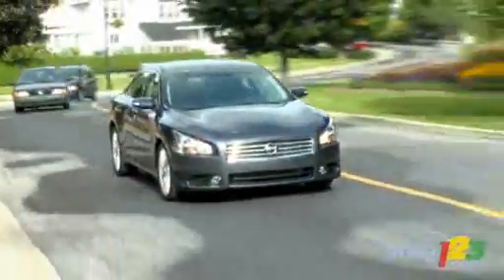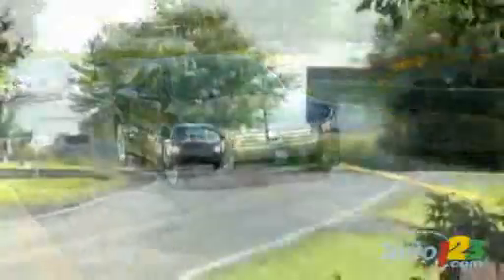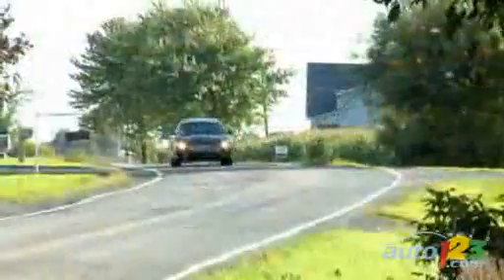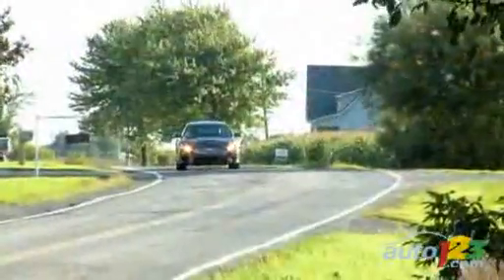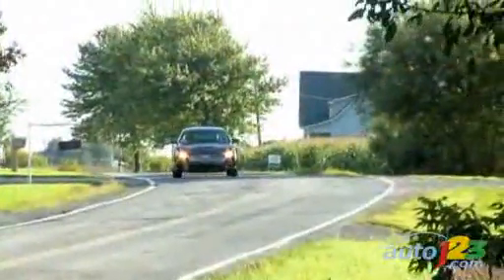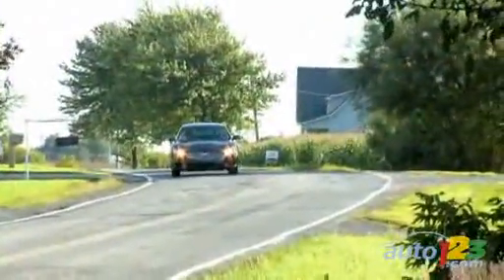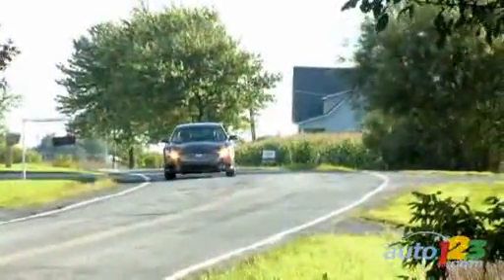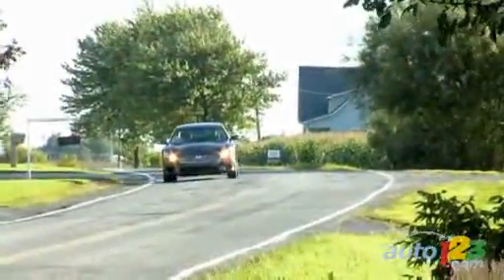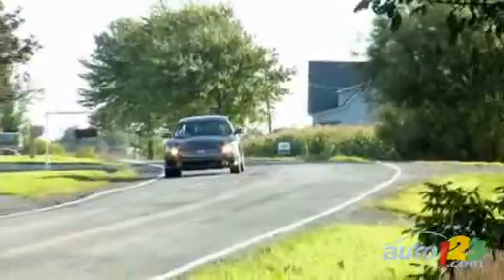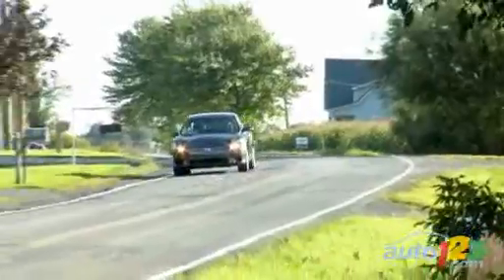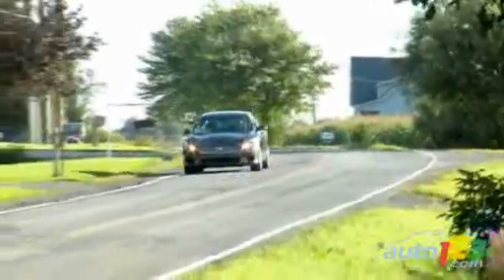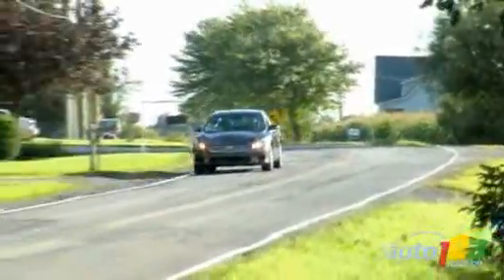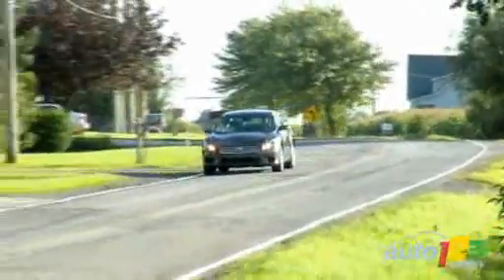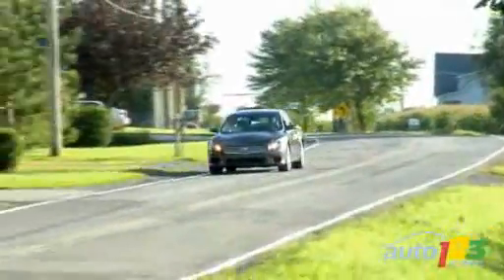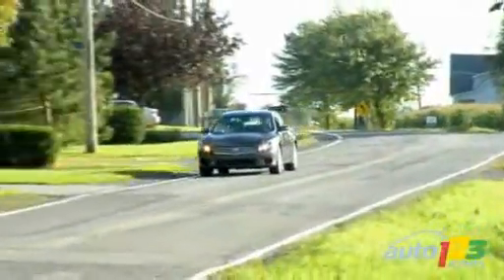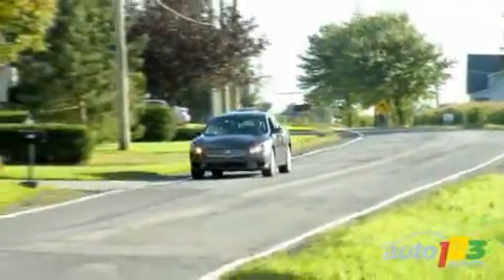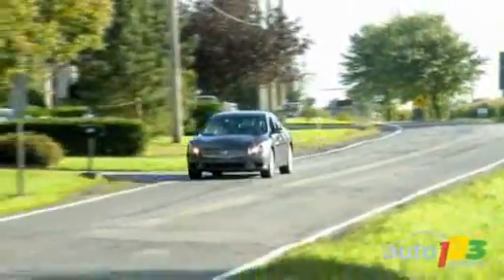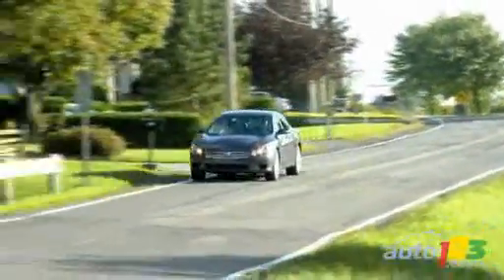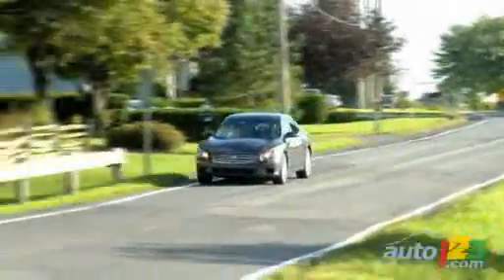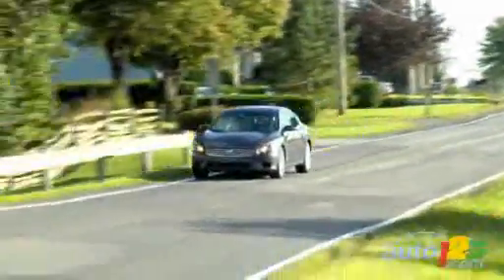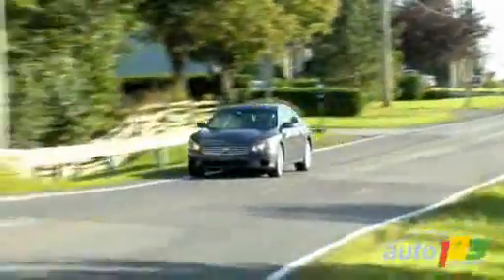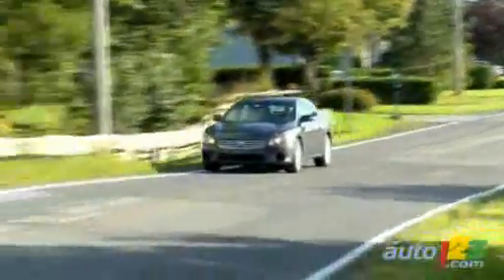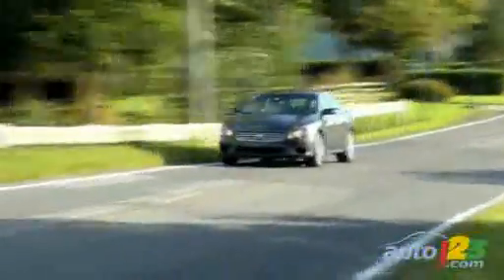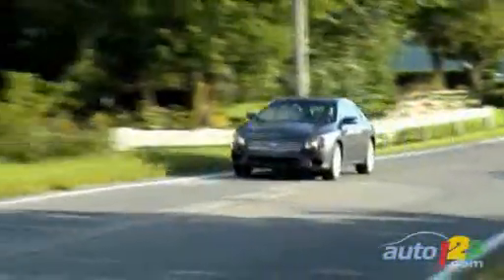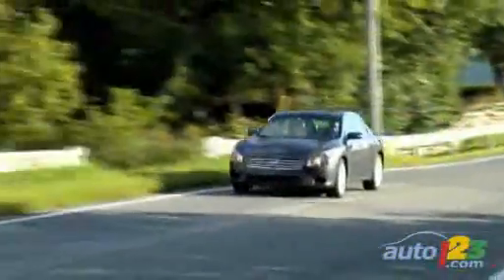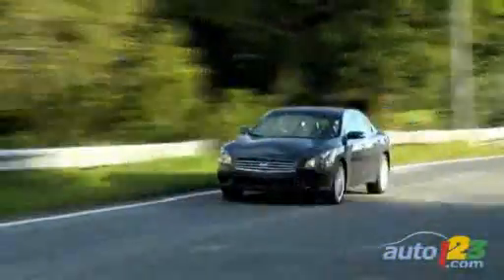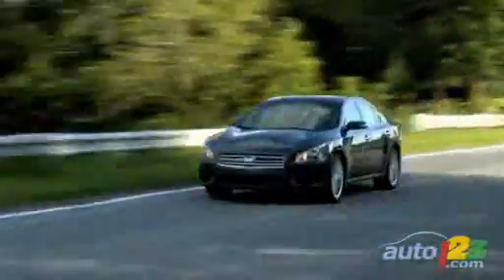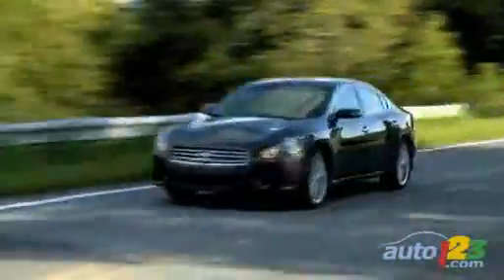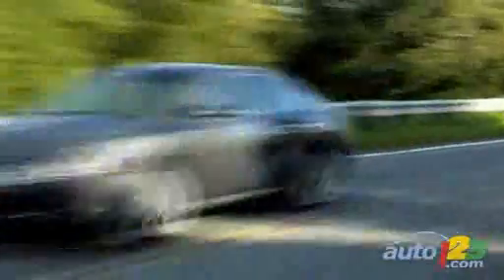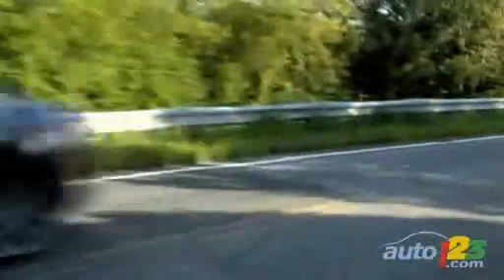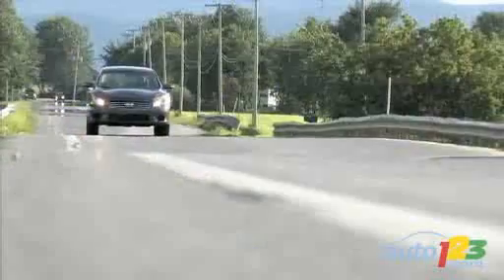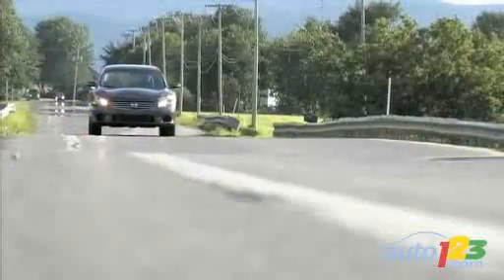Up front, the hood is streamlined and the grille reflects the more conservative Nissan style. Only the rear can be mistaken for that of a recent Ultima.